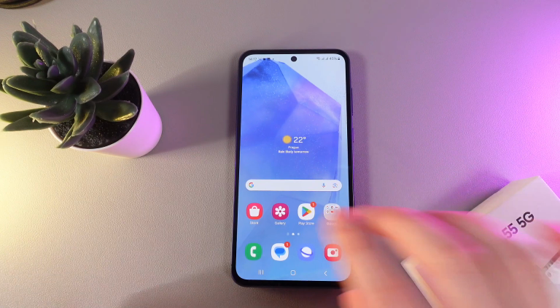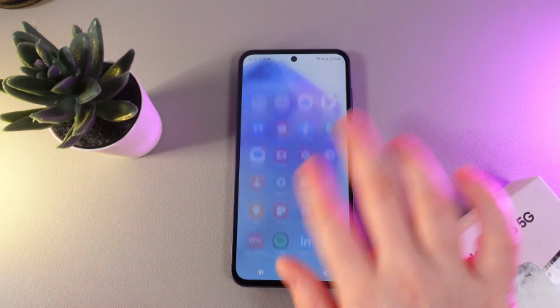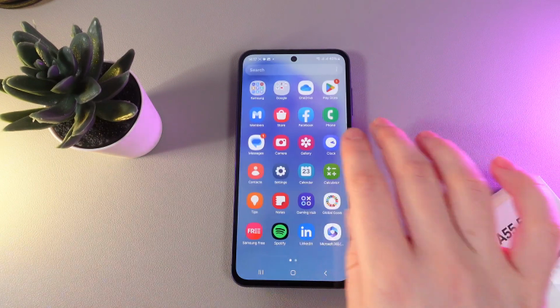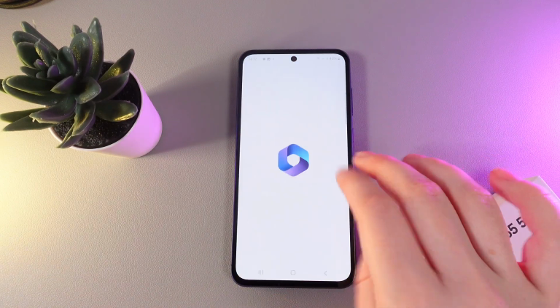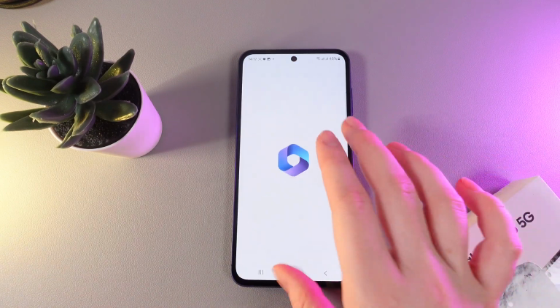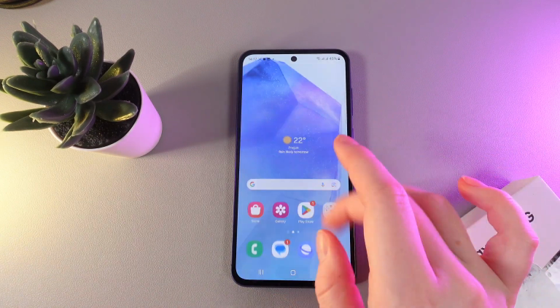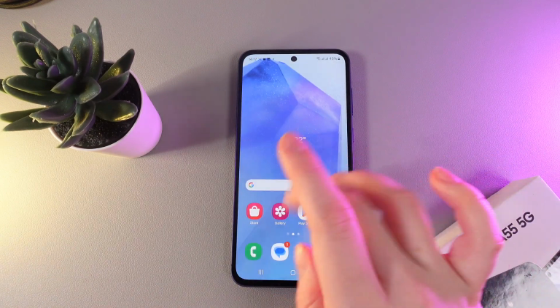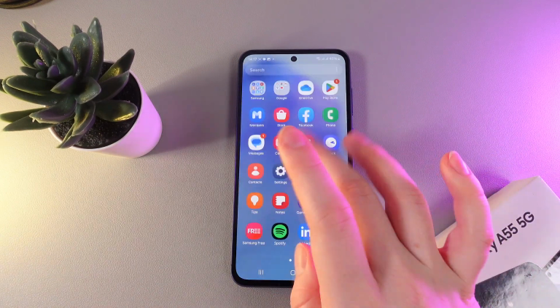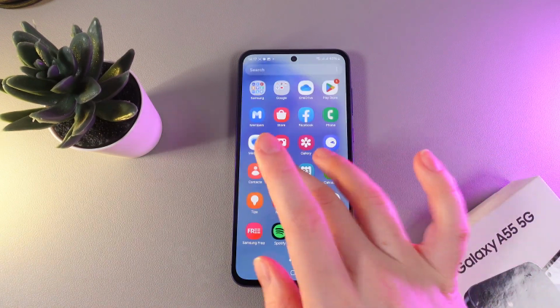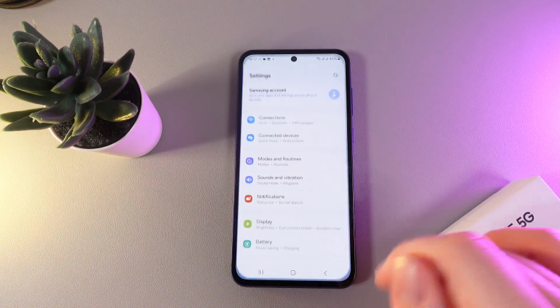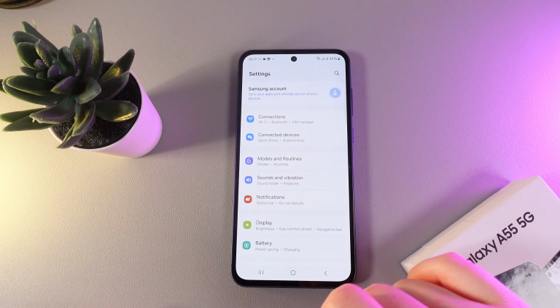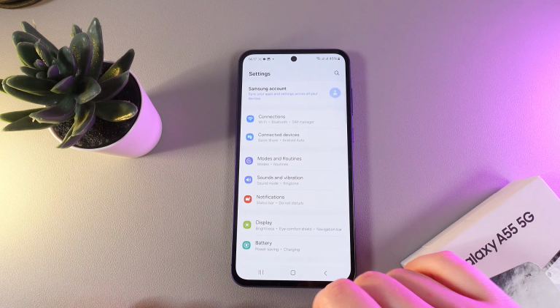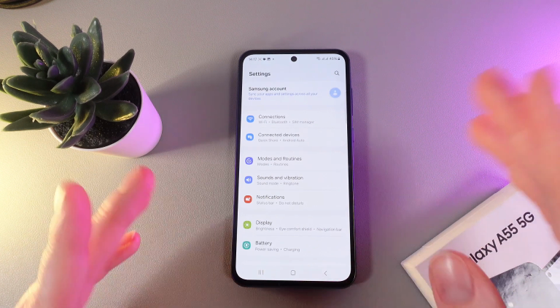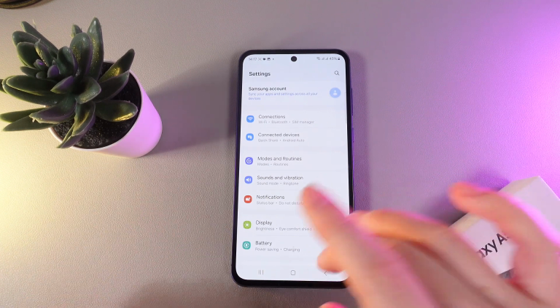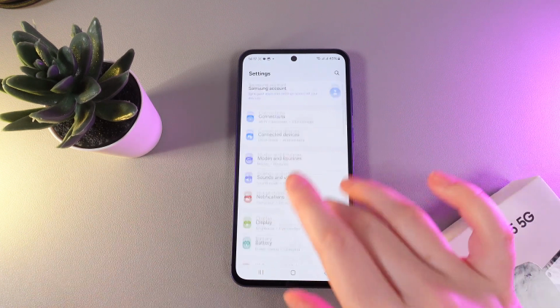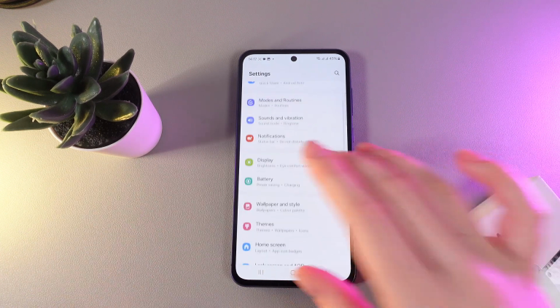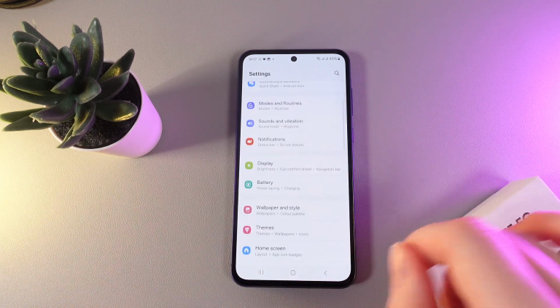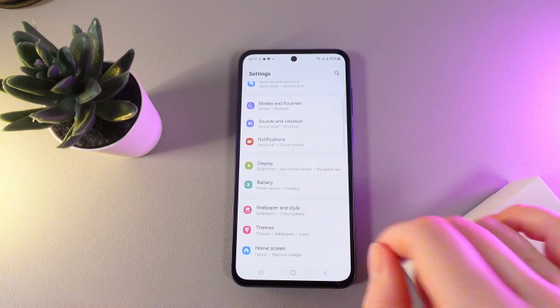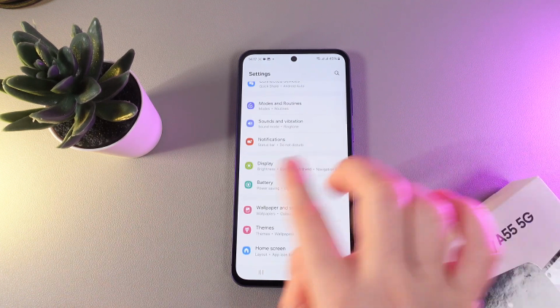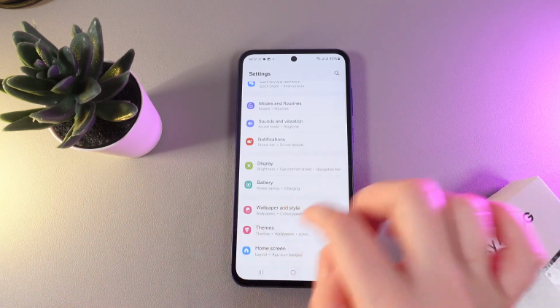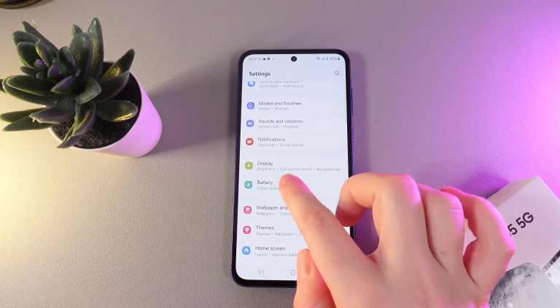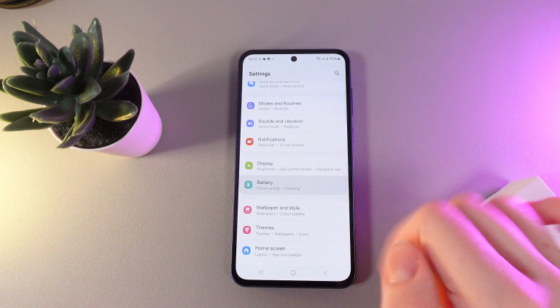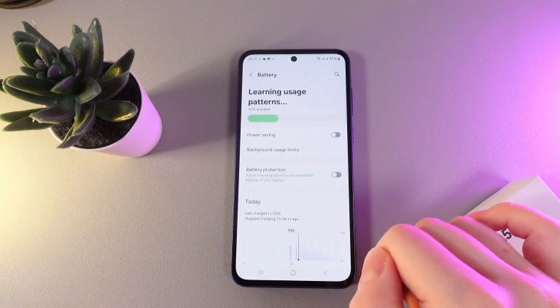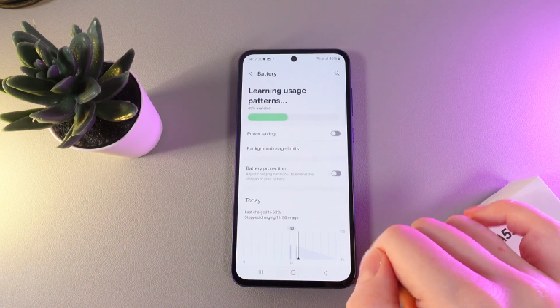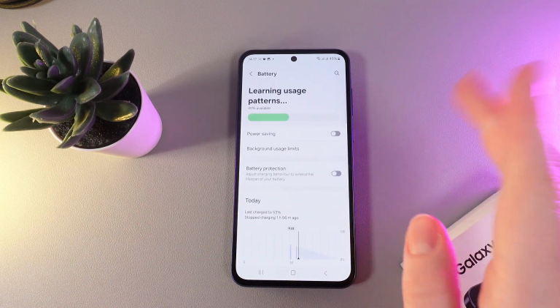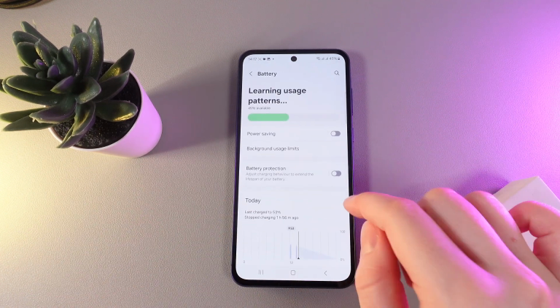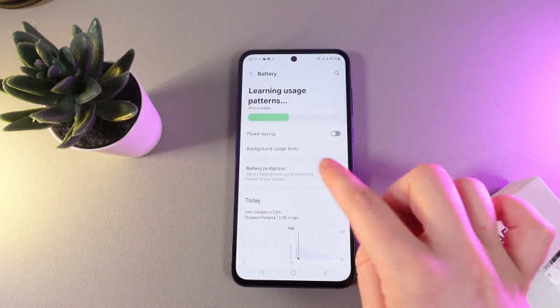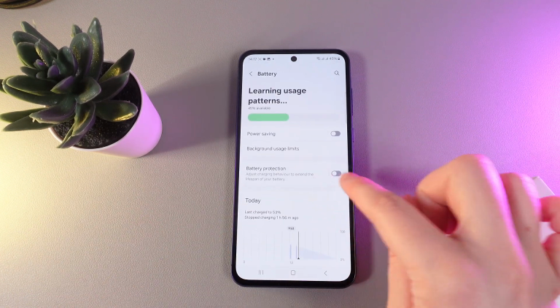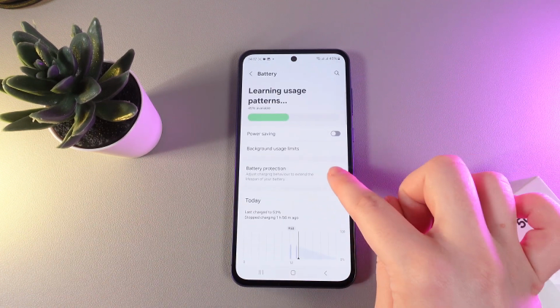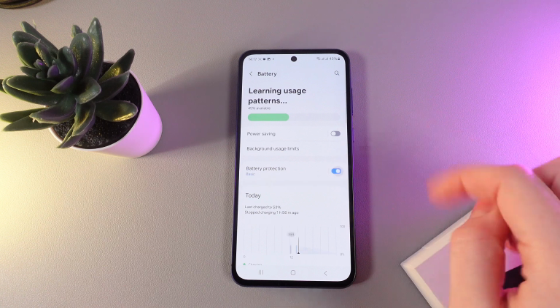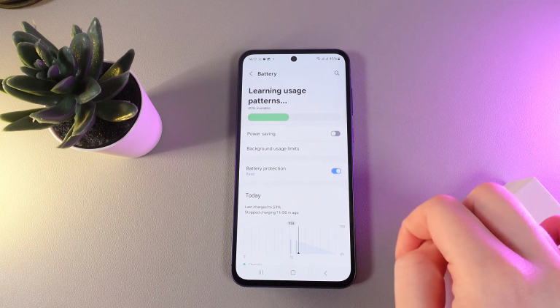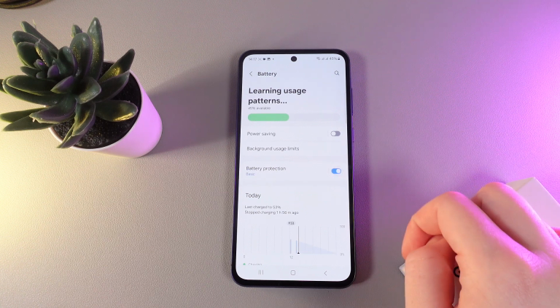As a first step, swipe up and then open Settings. Then scroll down until you find the tab named Battery, and here enable the function Battery Protection.